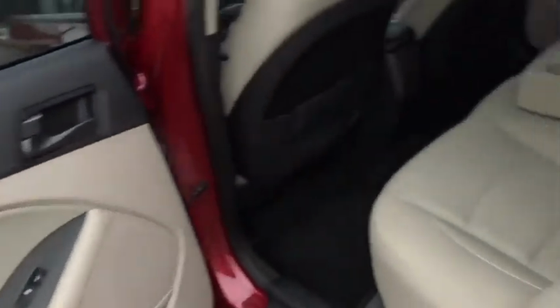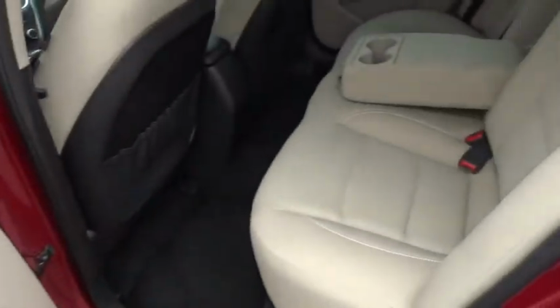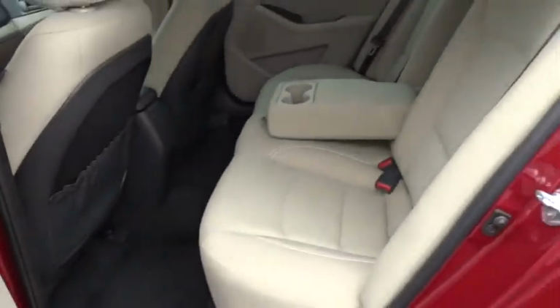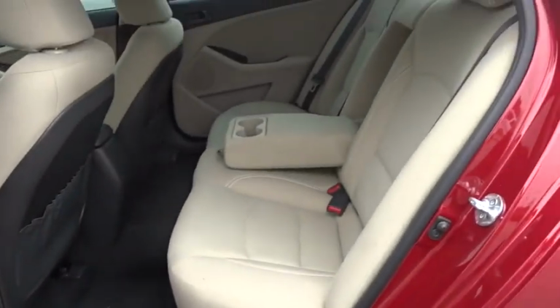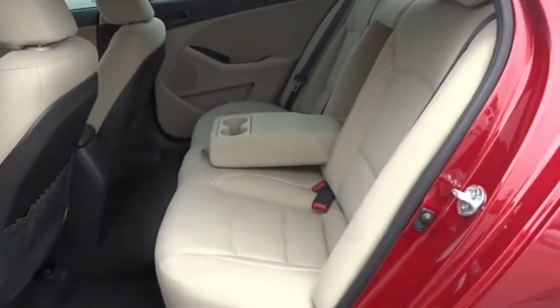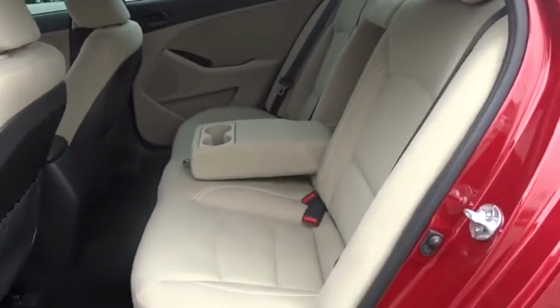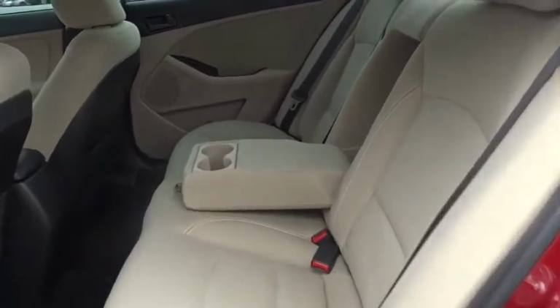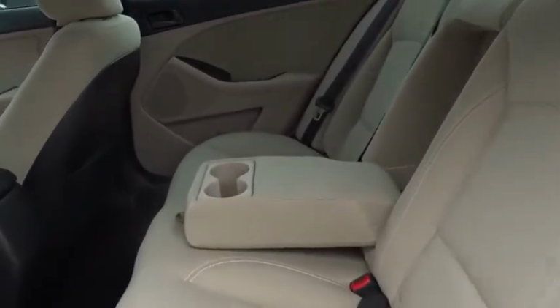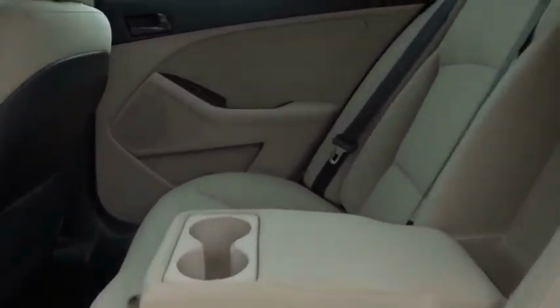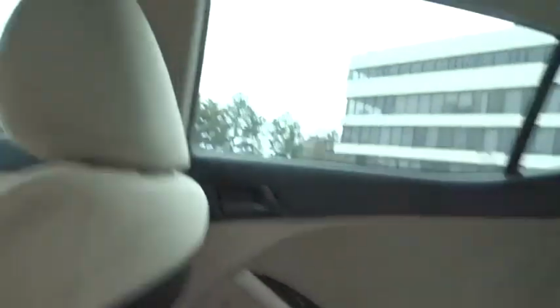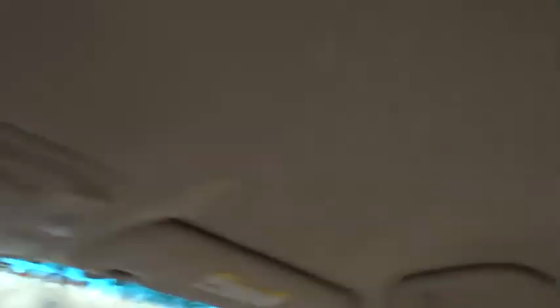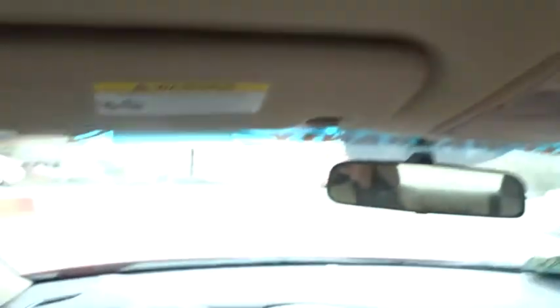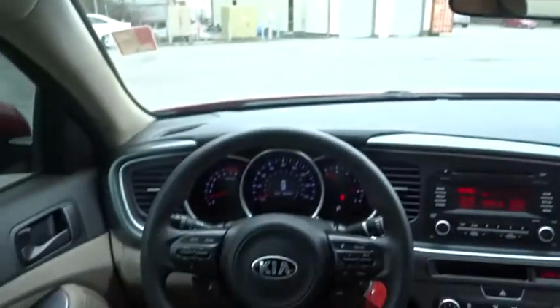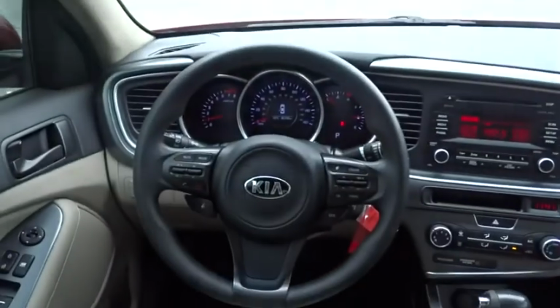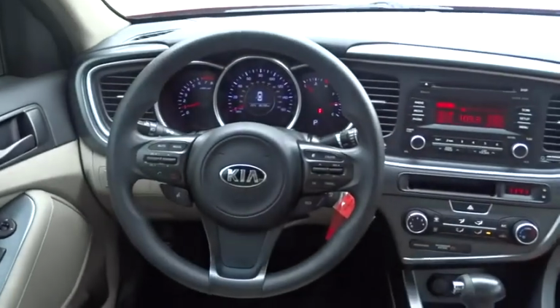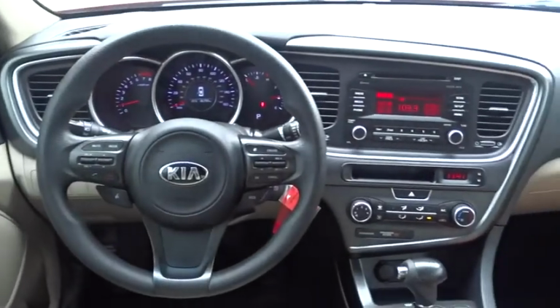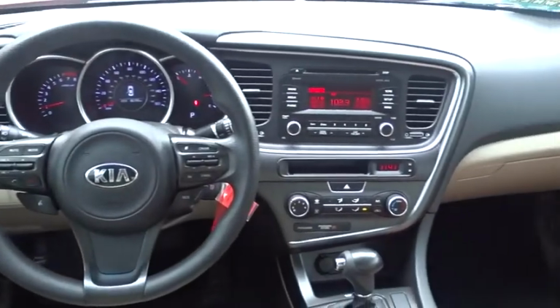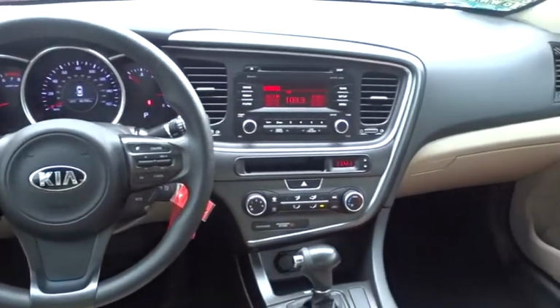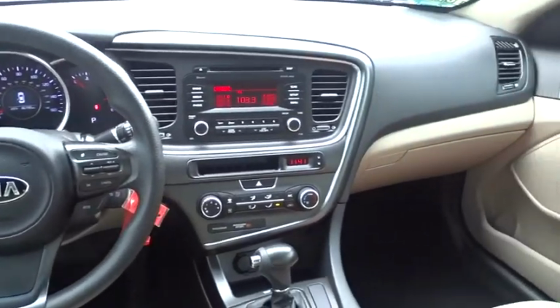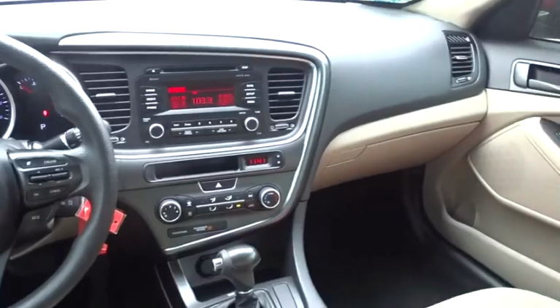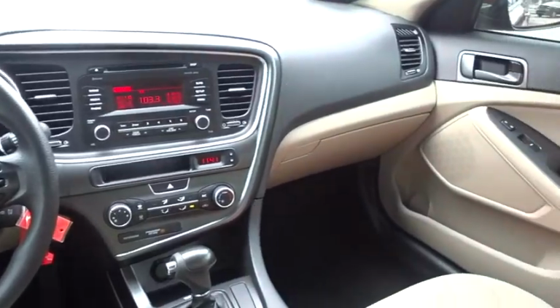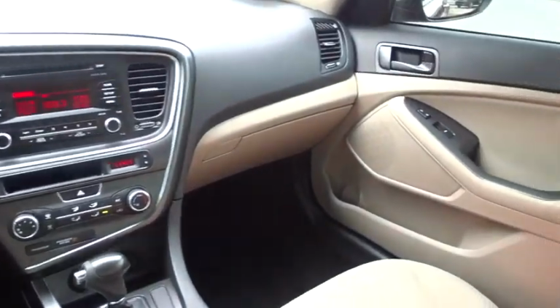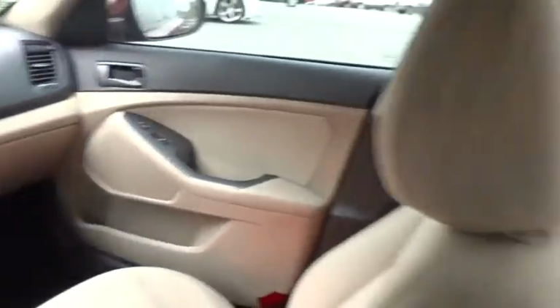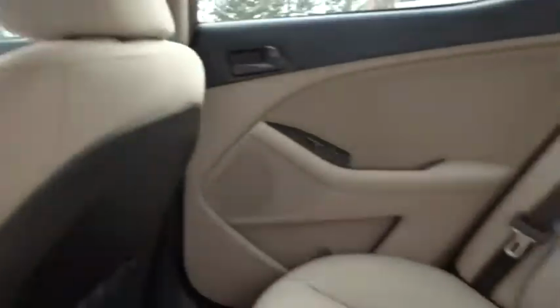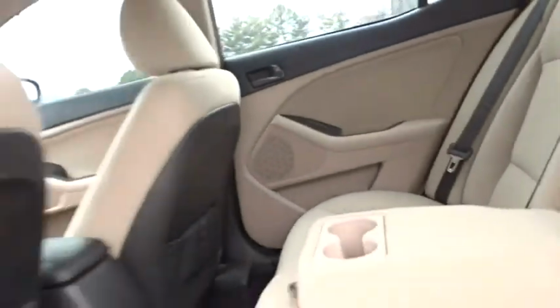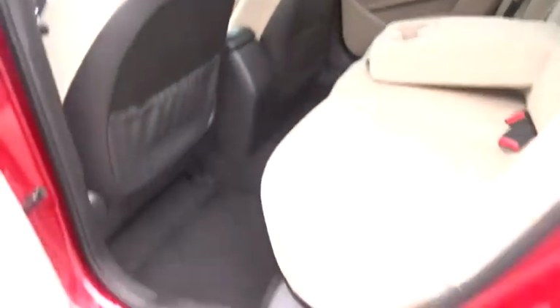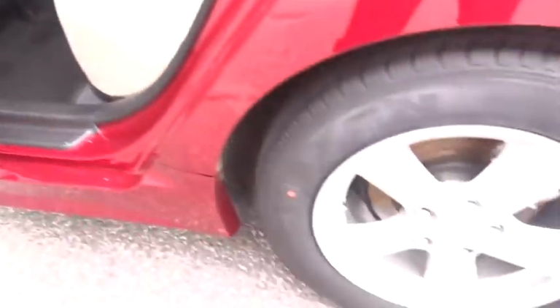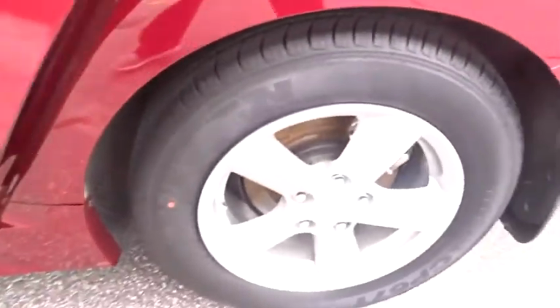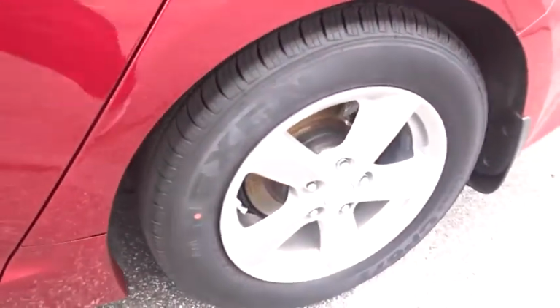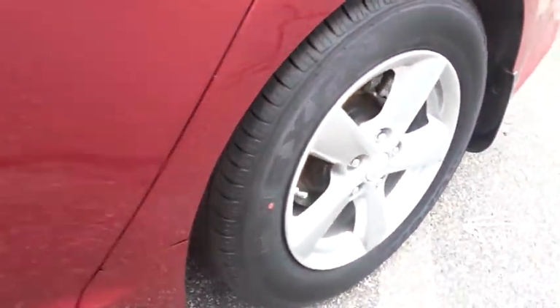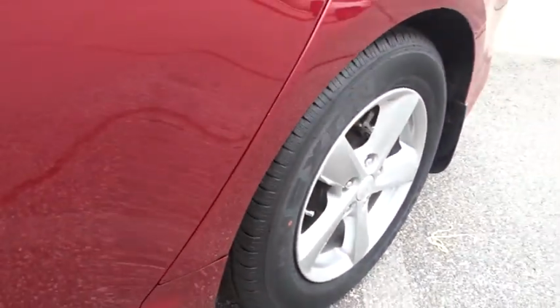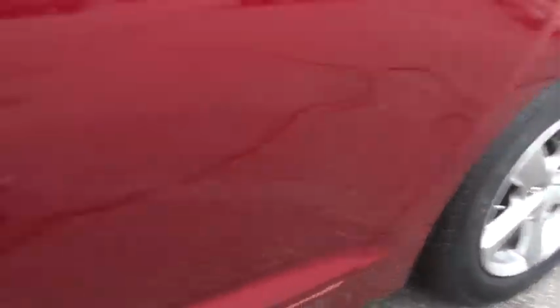Stability control, traction control, anti-lock braking system, steering wheel audio controls, keyless entry, Bluetooth, front wheel drive, power steering, adjustable steering wheel, aluminum wheels, cruise control.